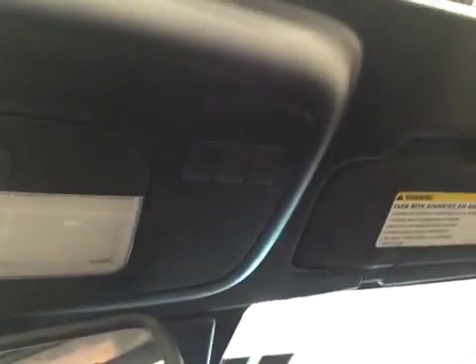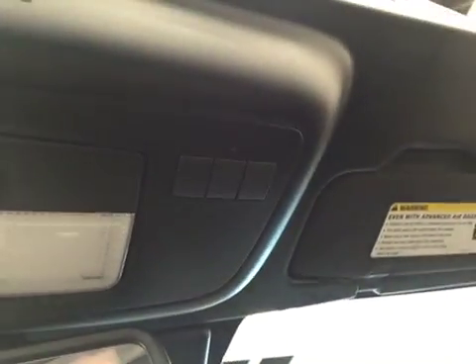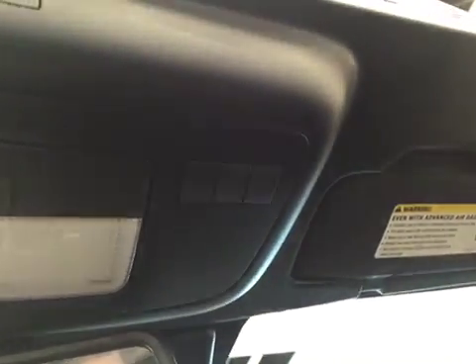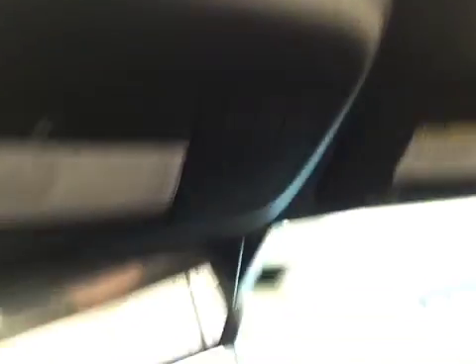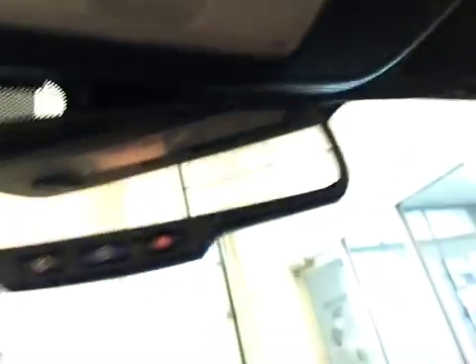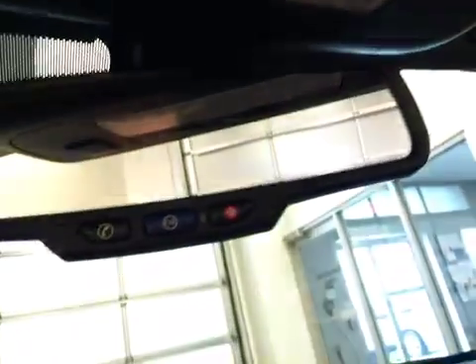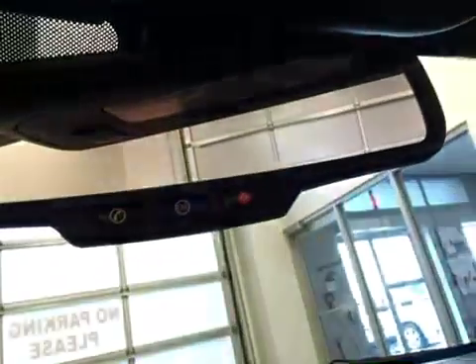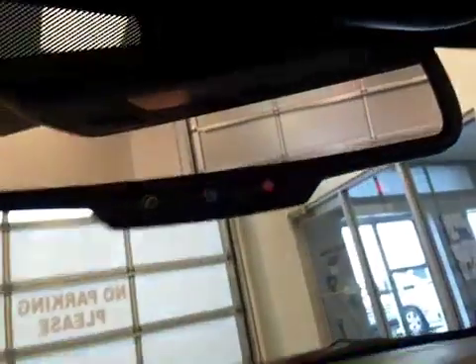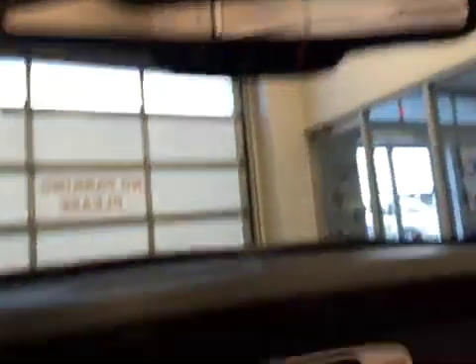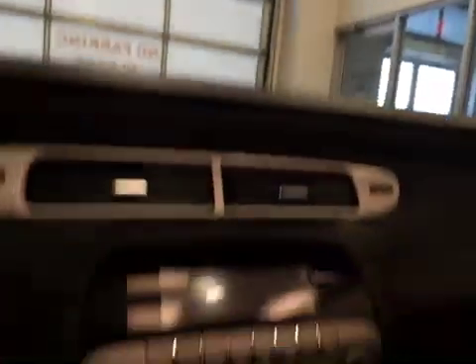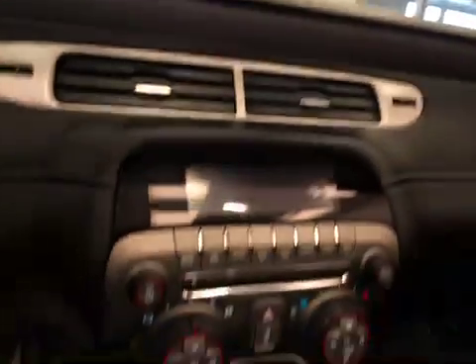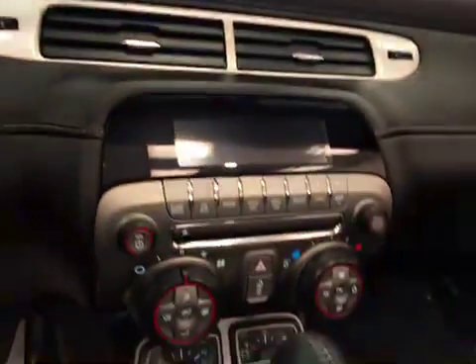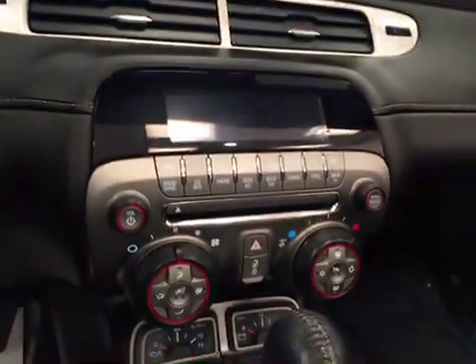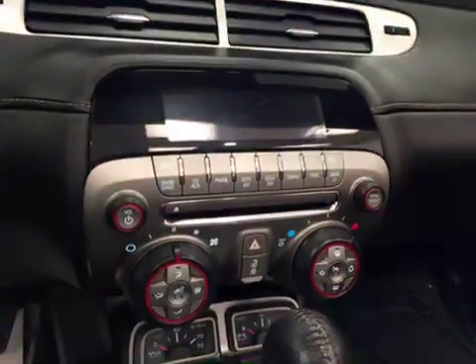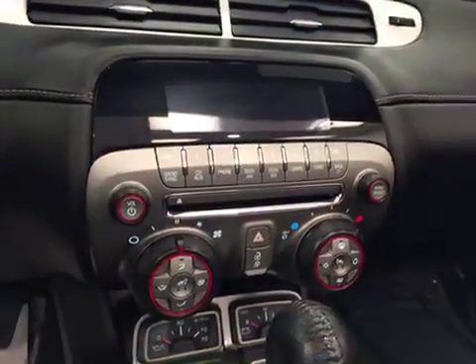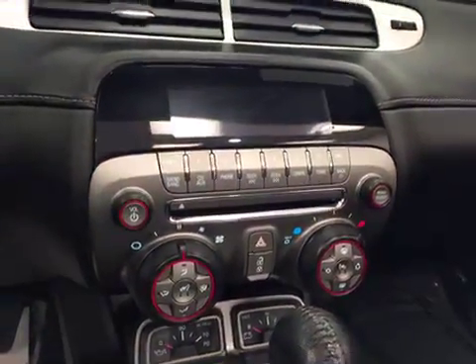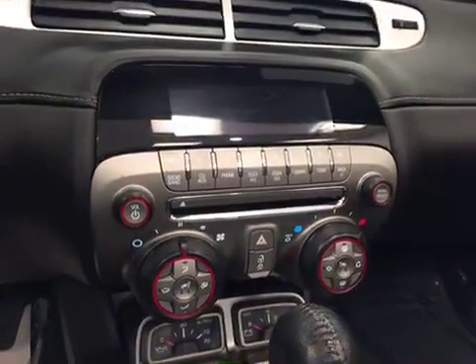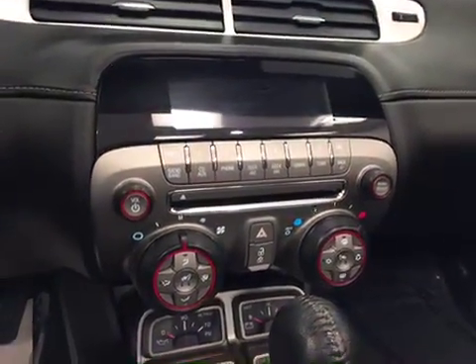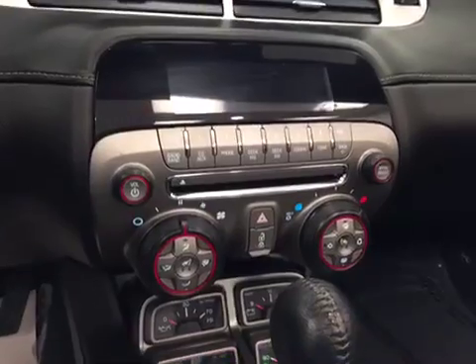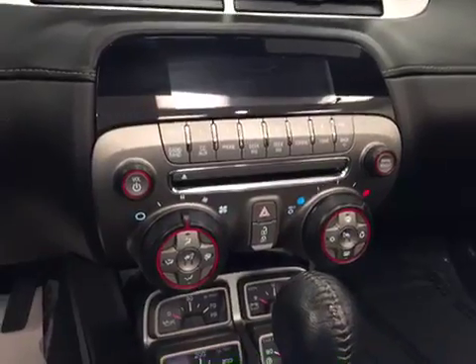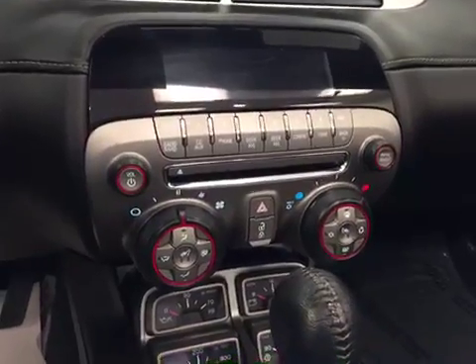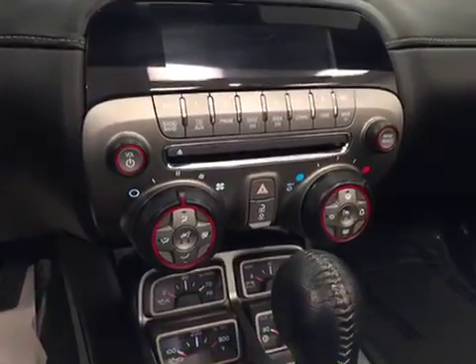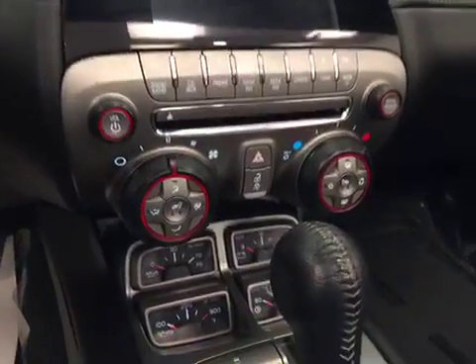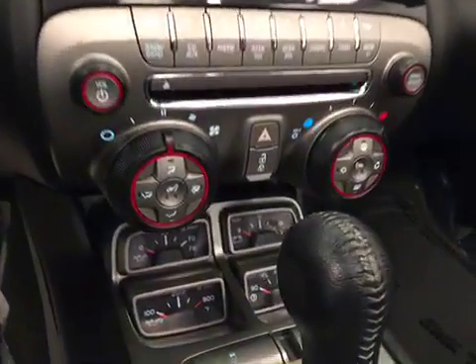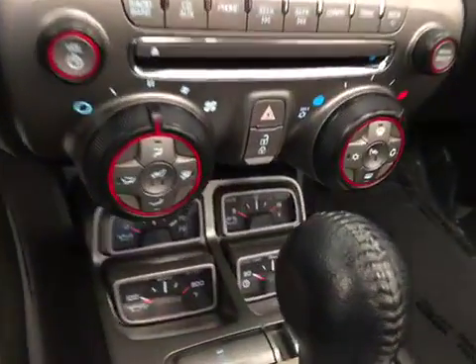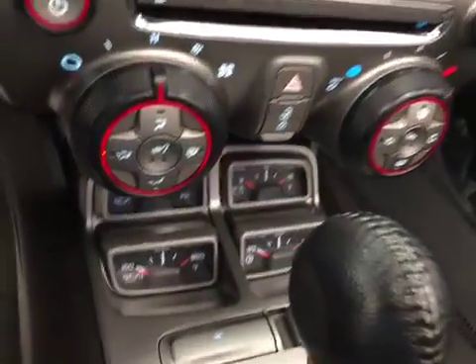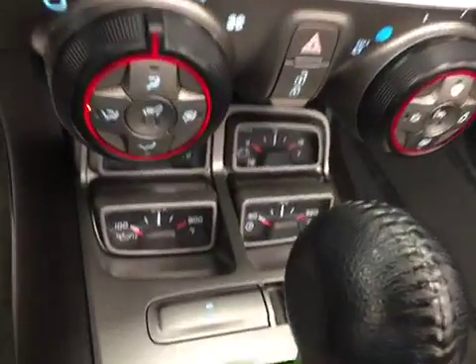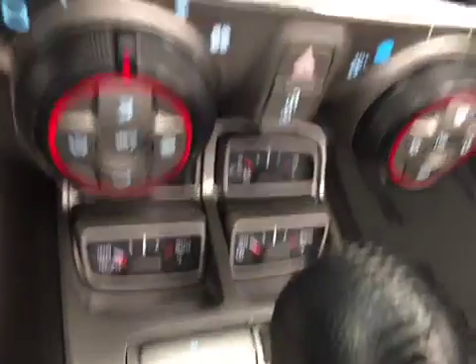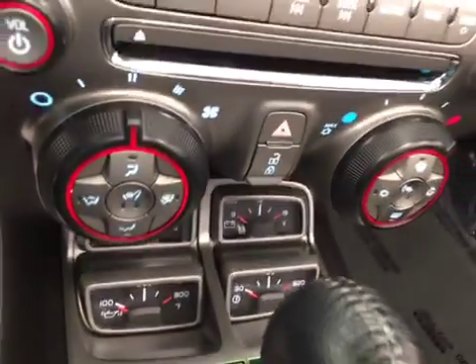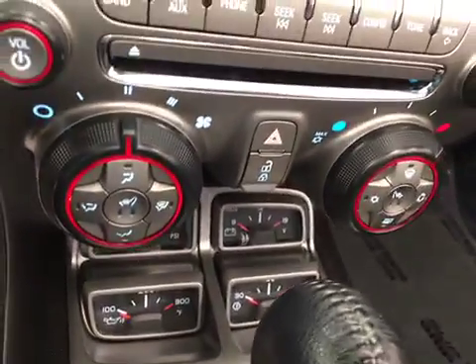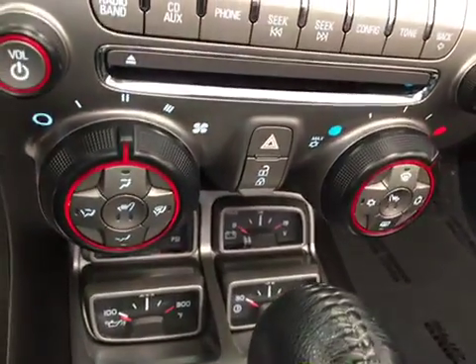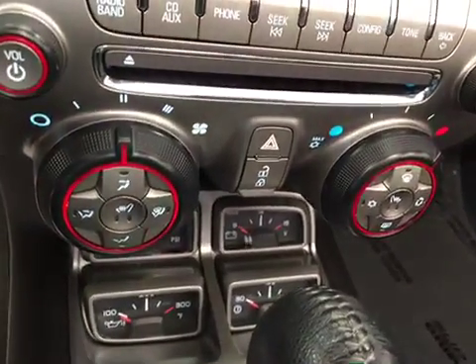It also has garage door openers, comes equipped with OnStar, AM FM radio with a CD player, auxiliary USB capabilities, and climate controls.